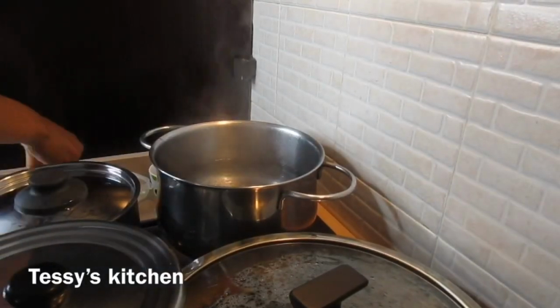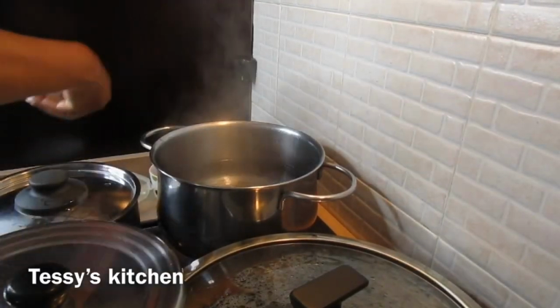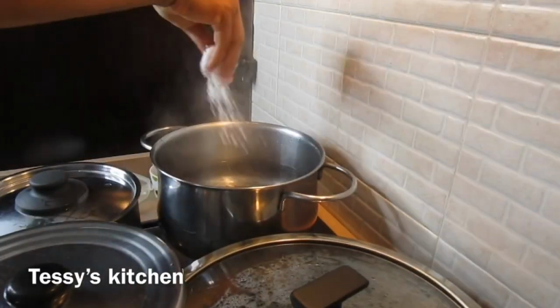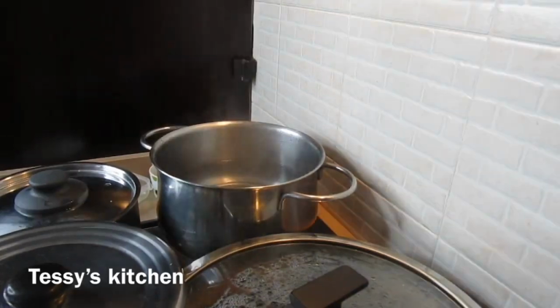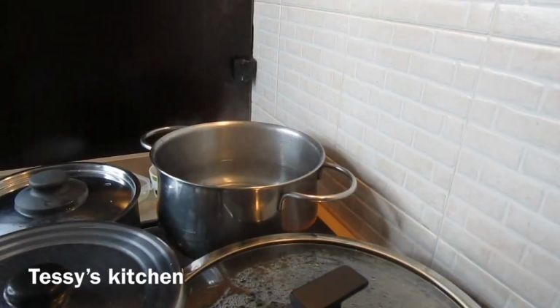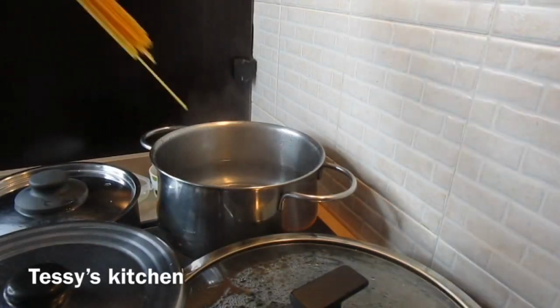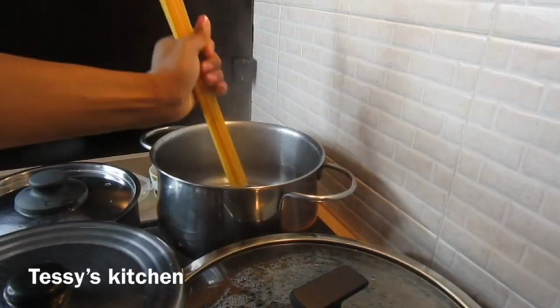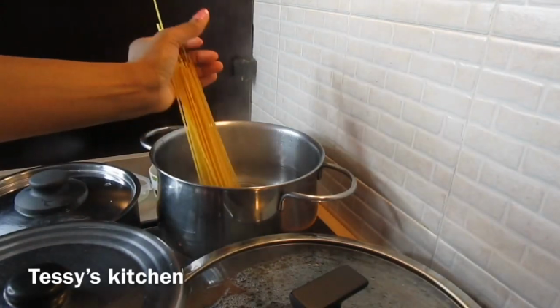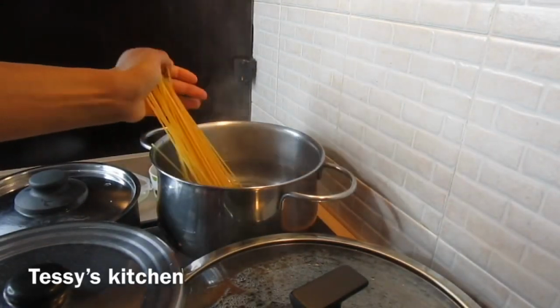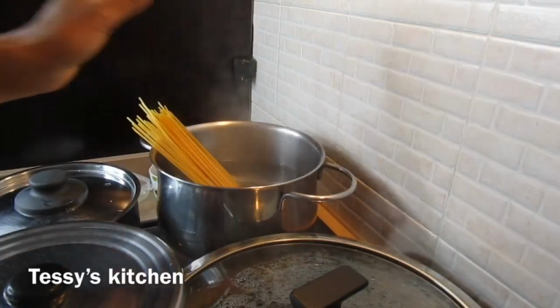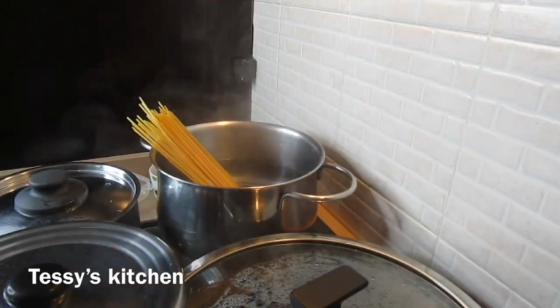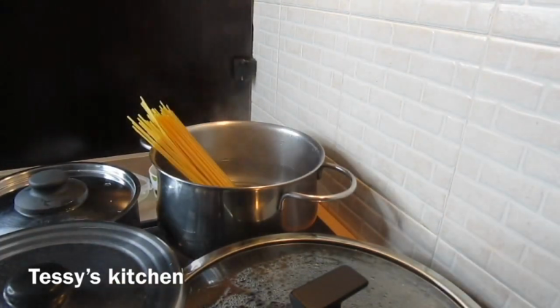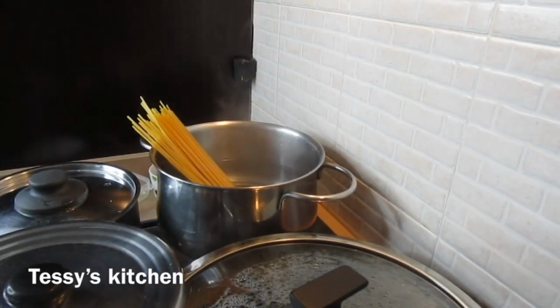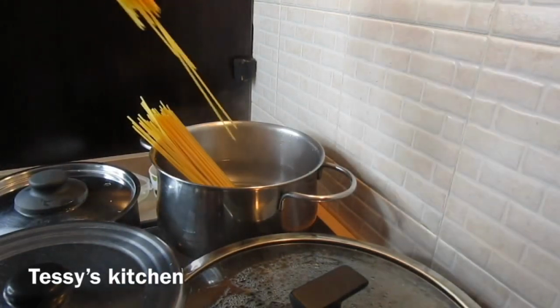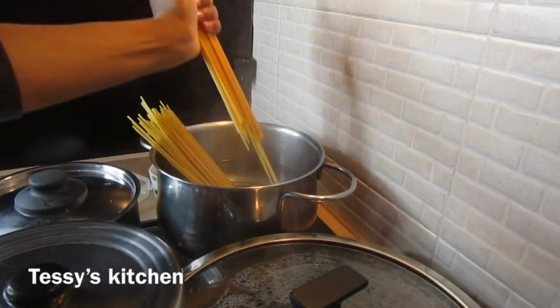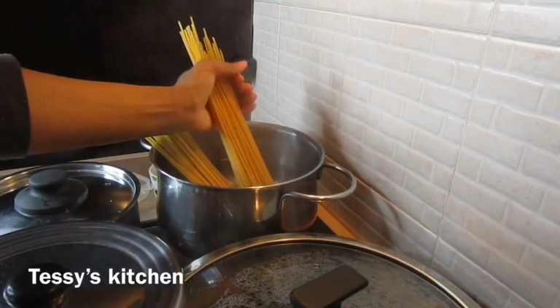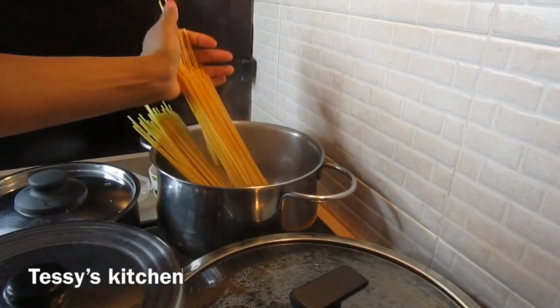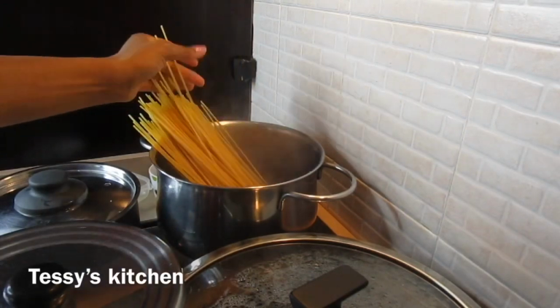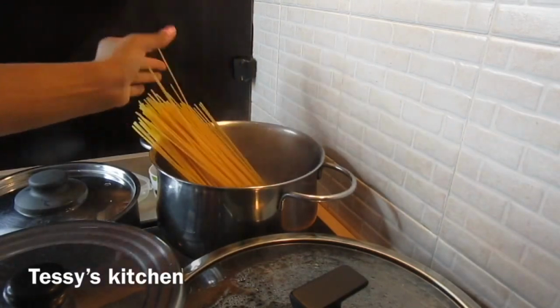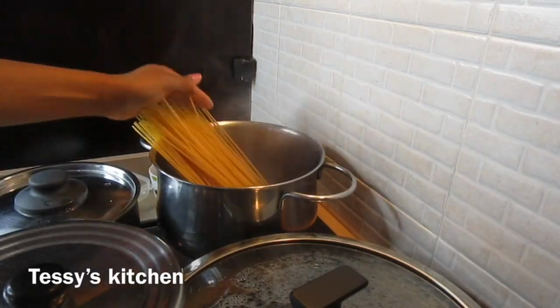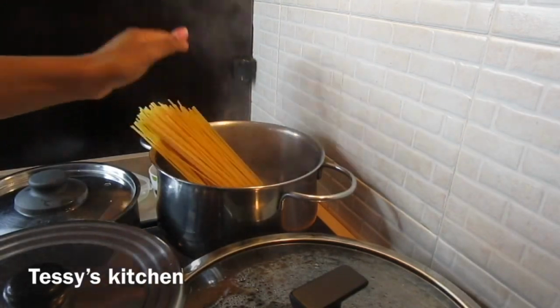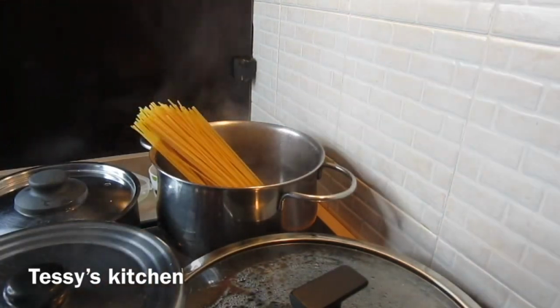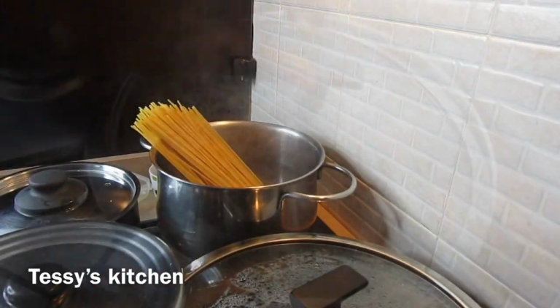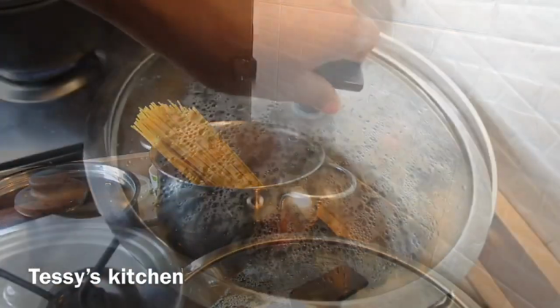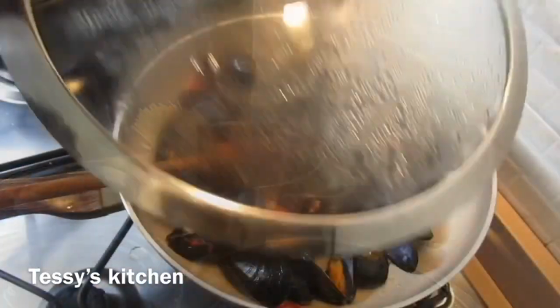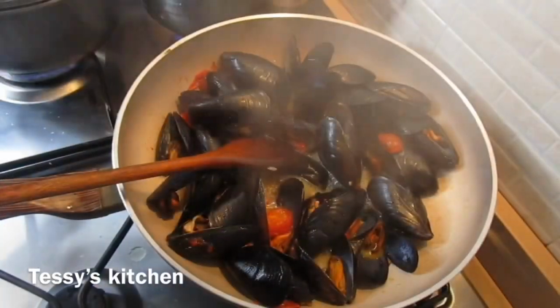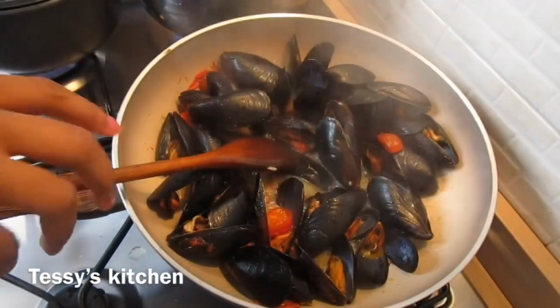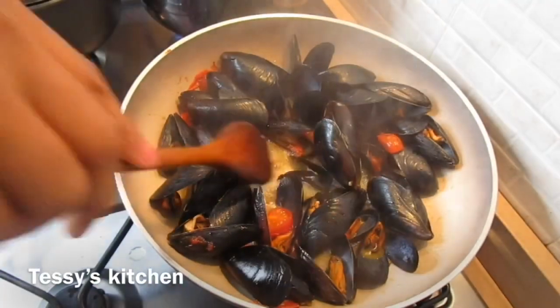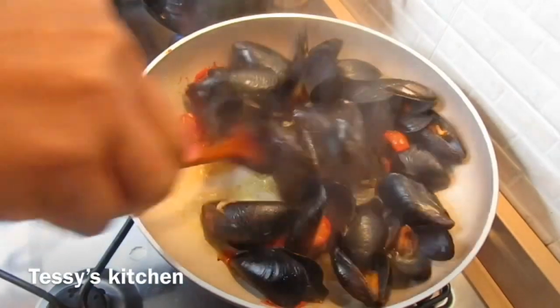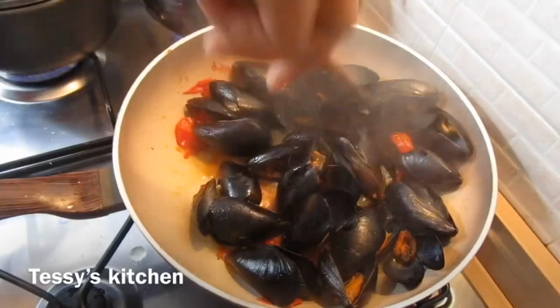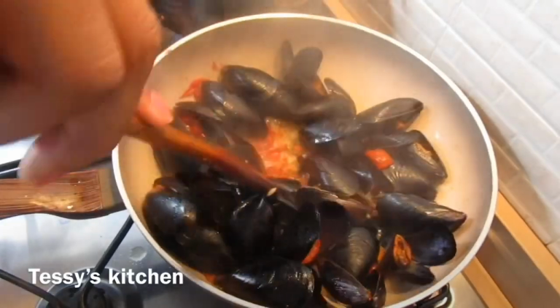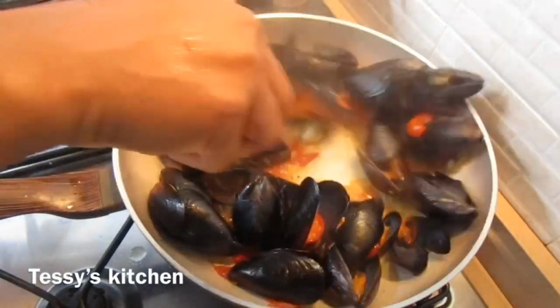While the sauce is cooking, the water is boiling for the pasta. I added salt and now I'm adding my spaghetti into the water and allowing it to cook.